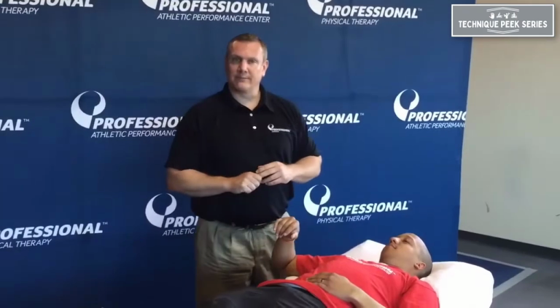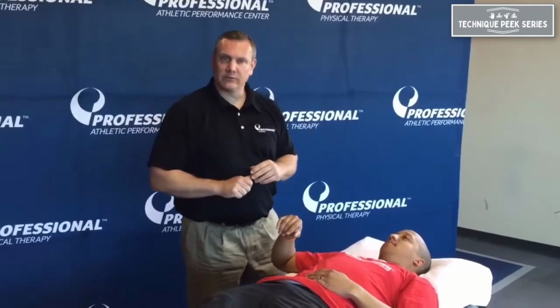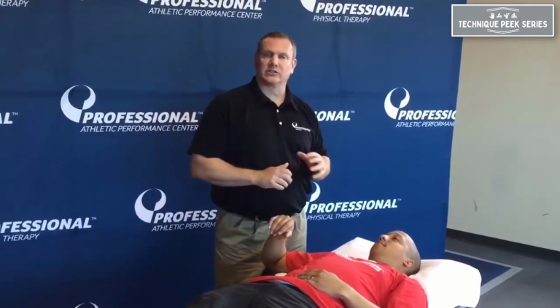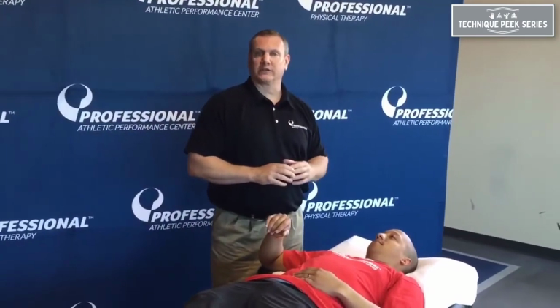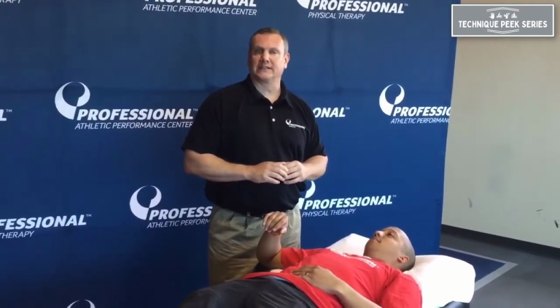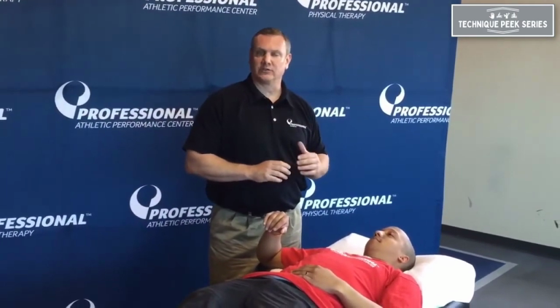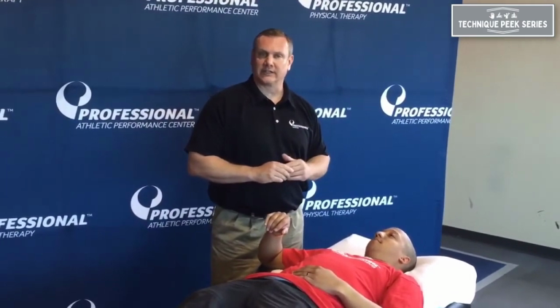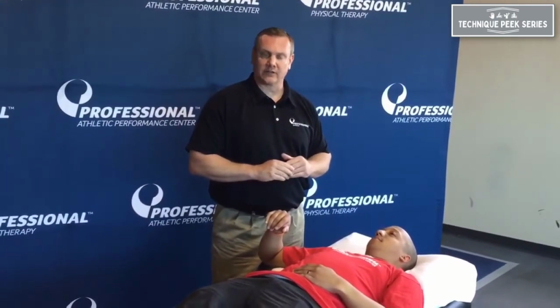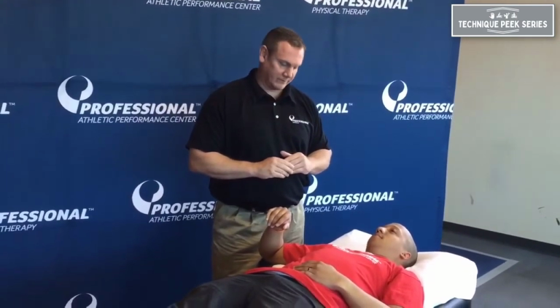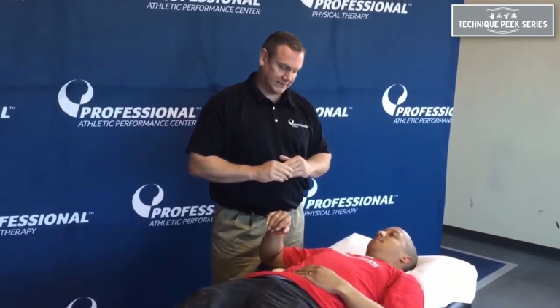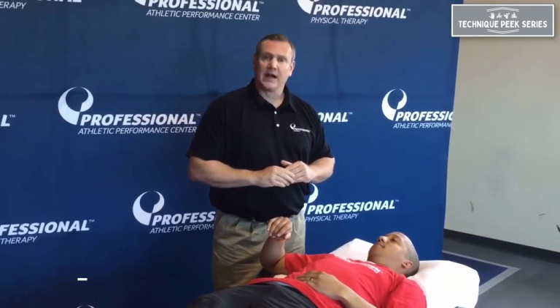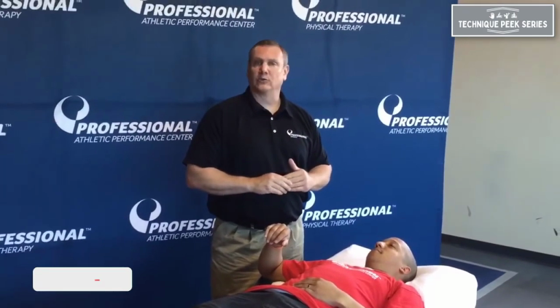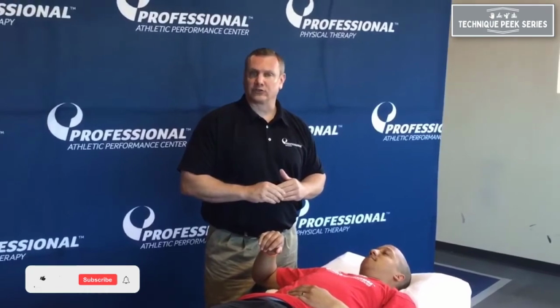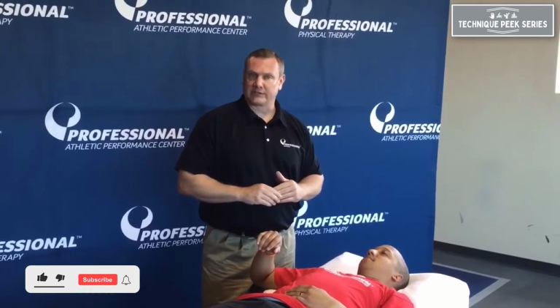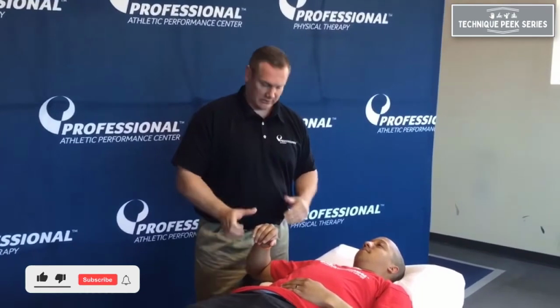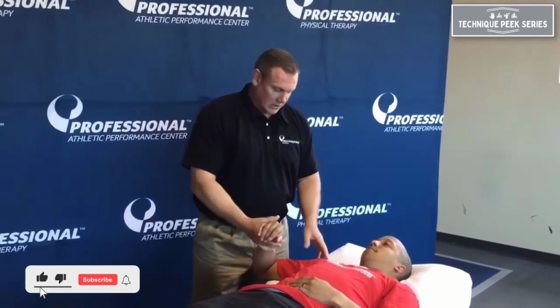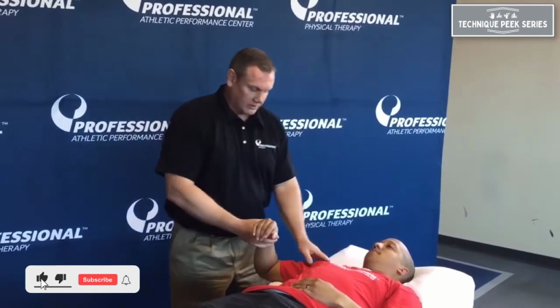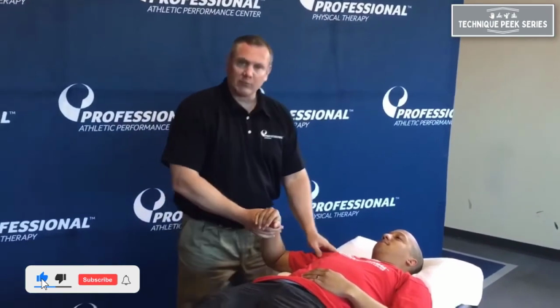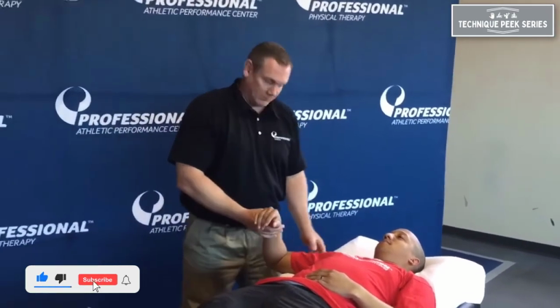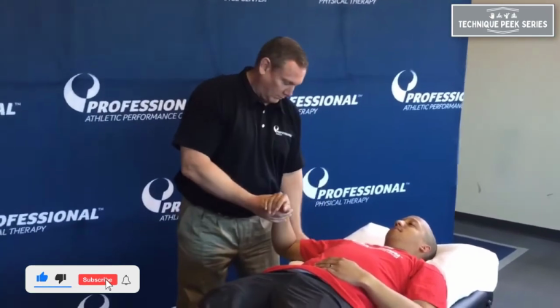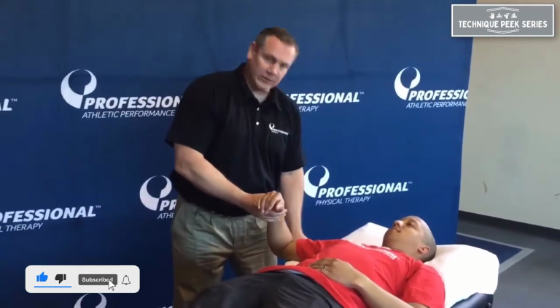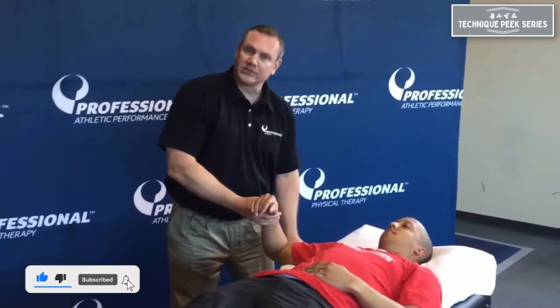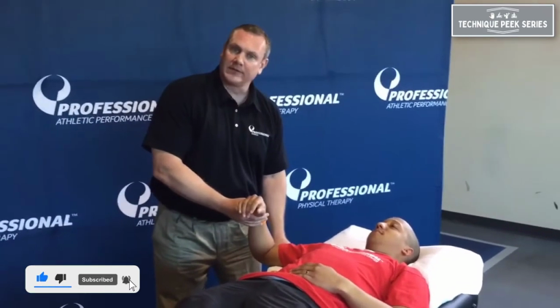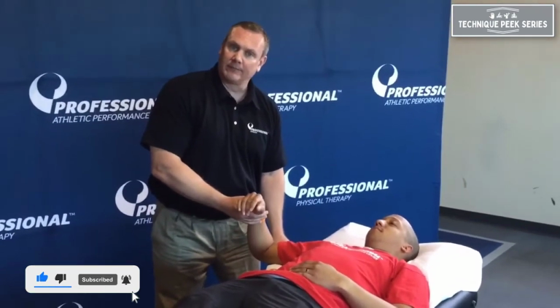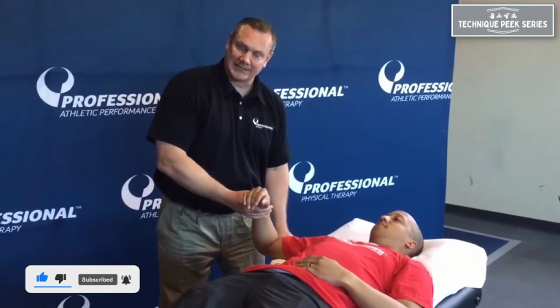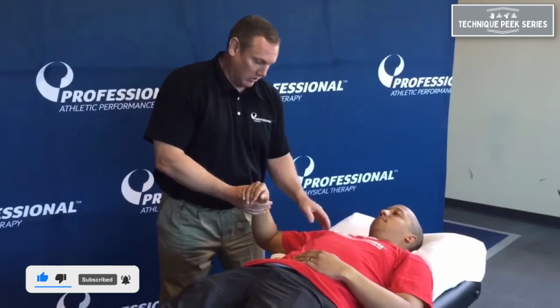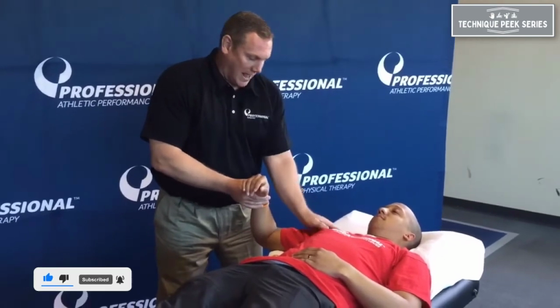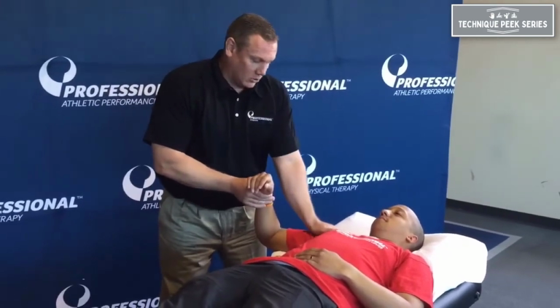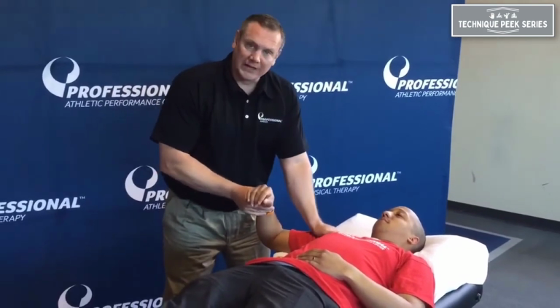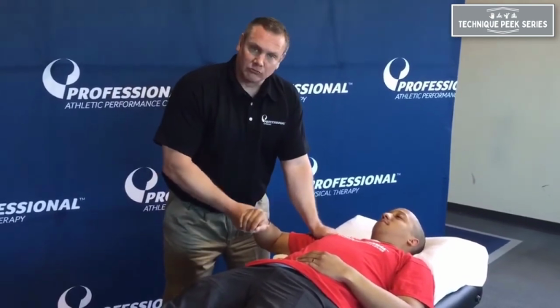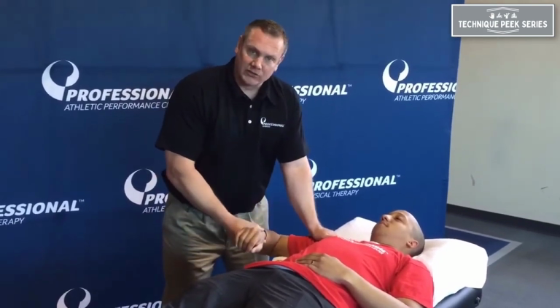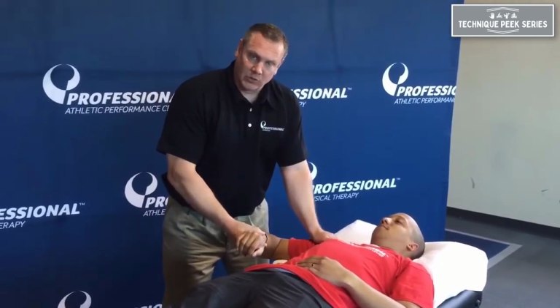We're just going to go over a technique that I use in the clinic on a regular basis on how to improve internal rotation. So traditionally, most people bolster the person up with a towel and work on internal rotation this way.